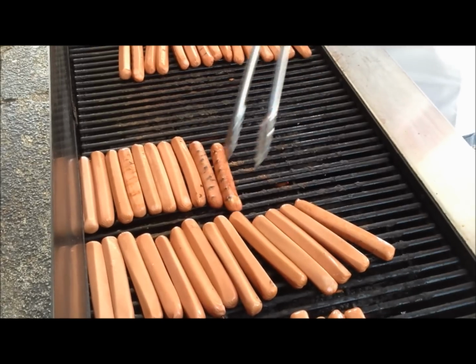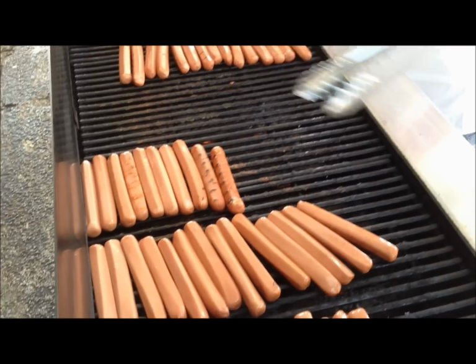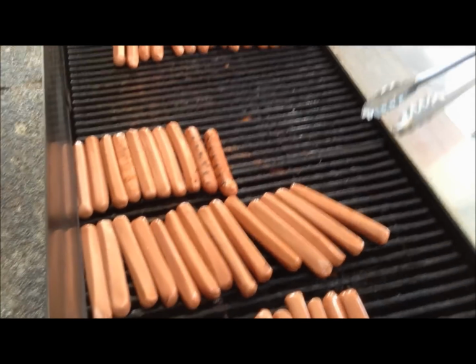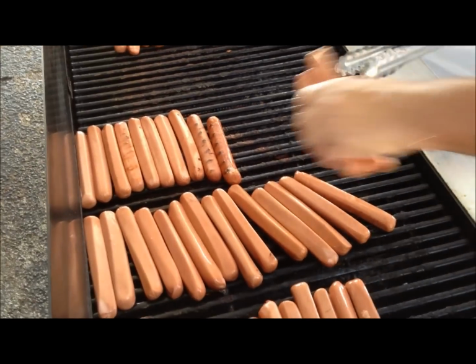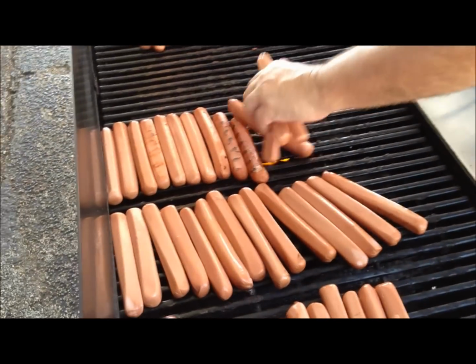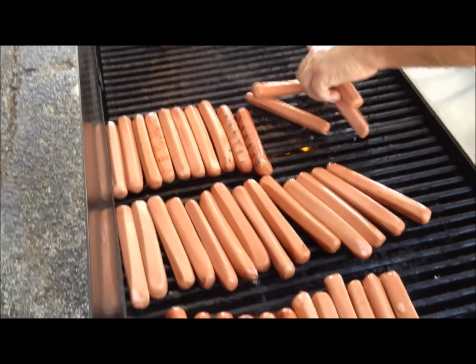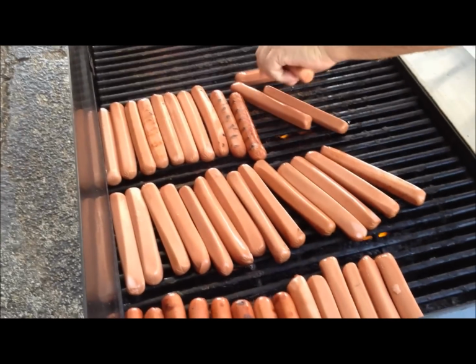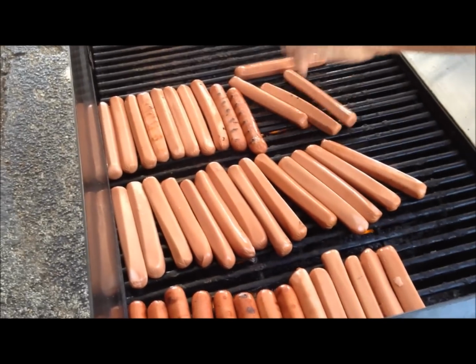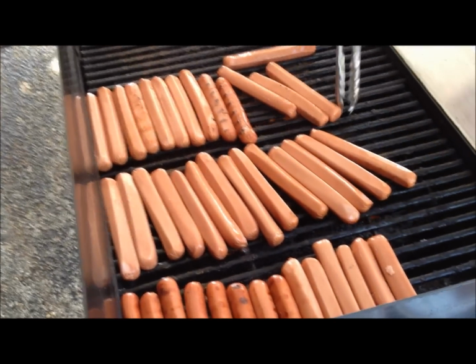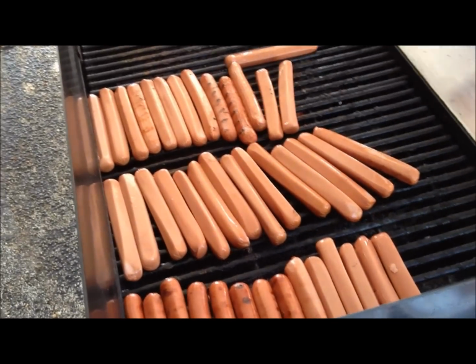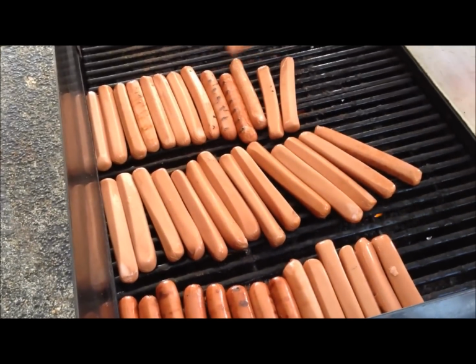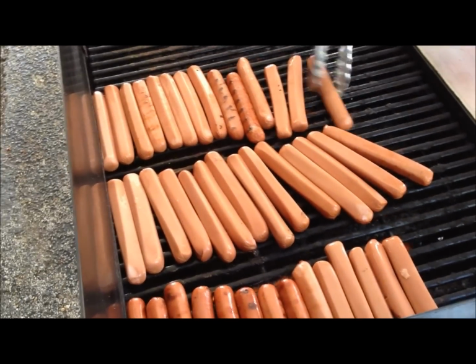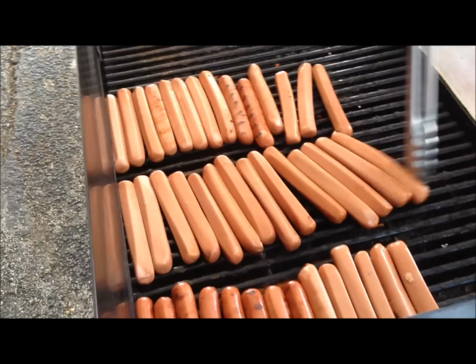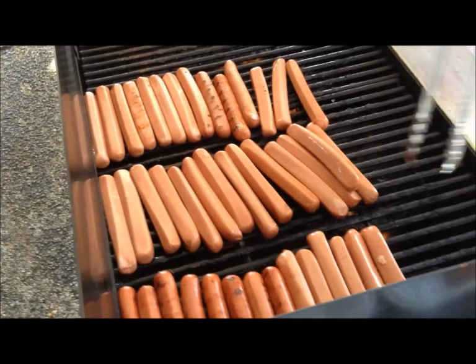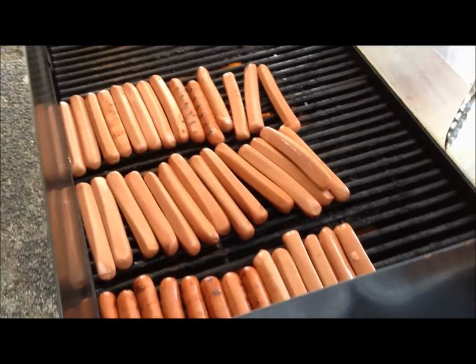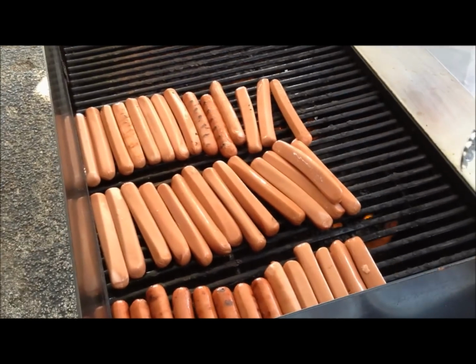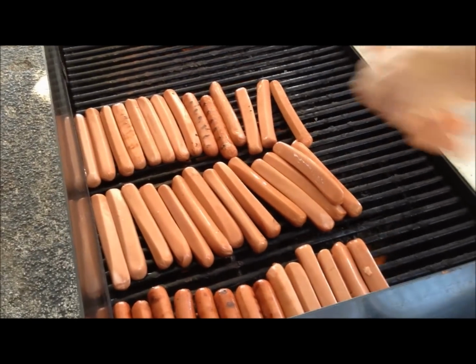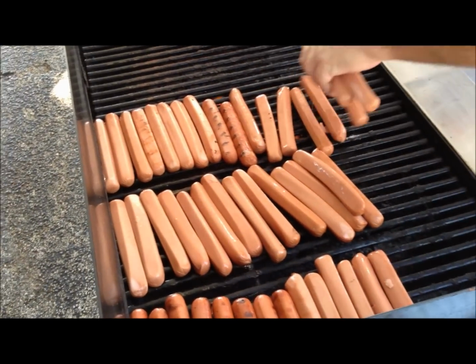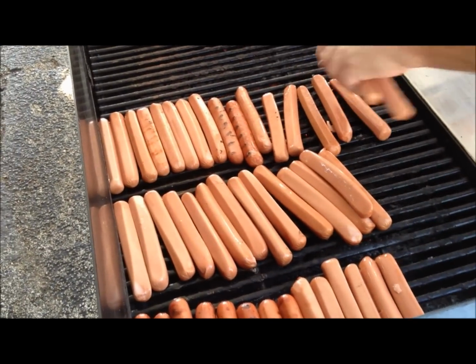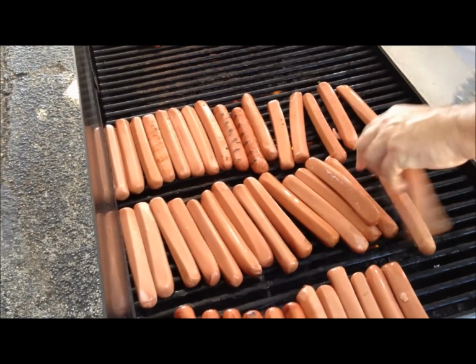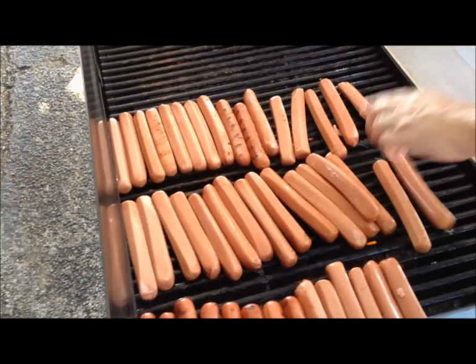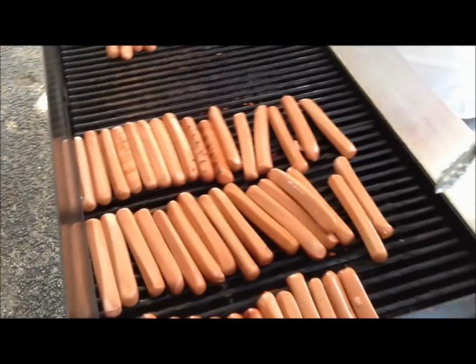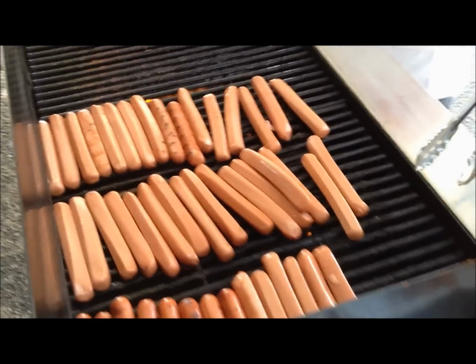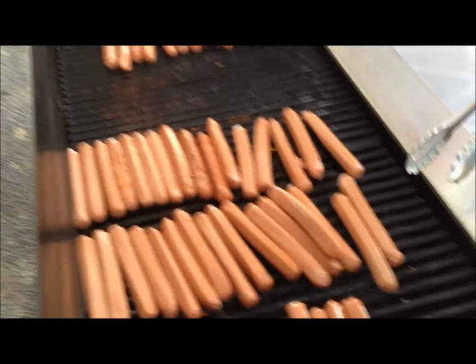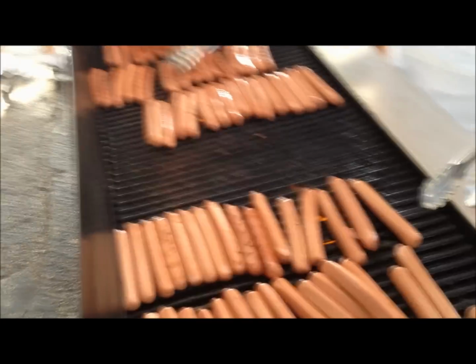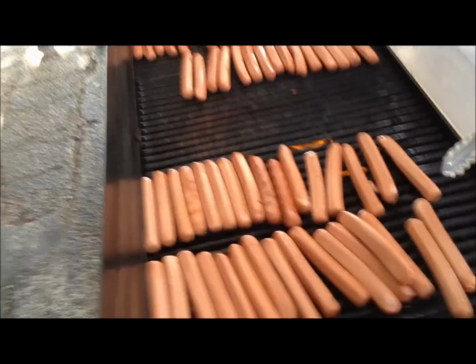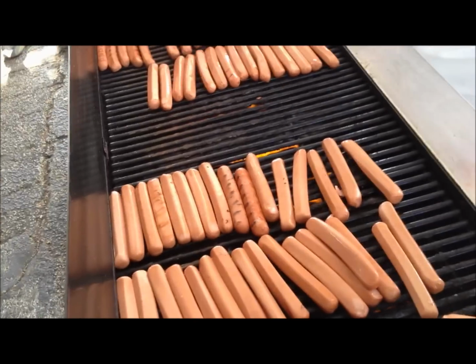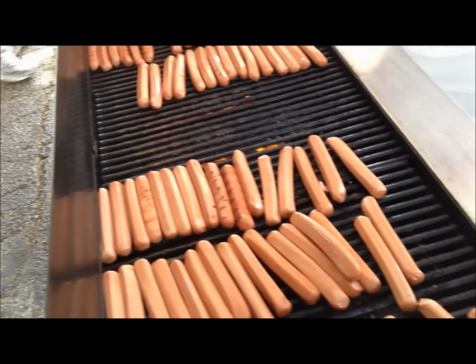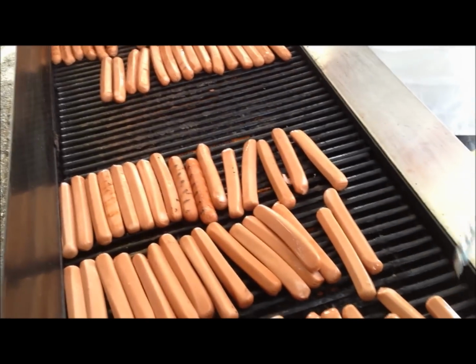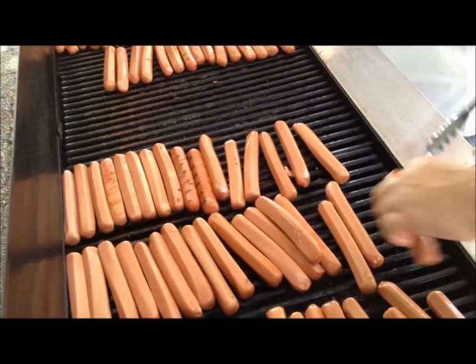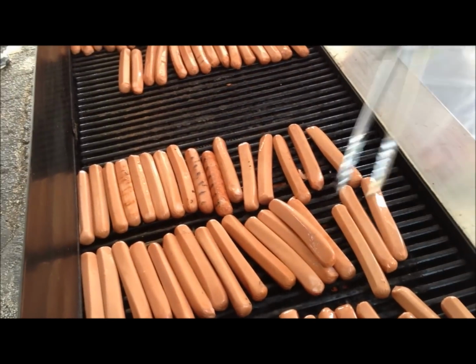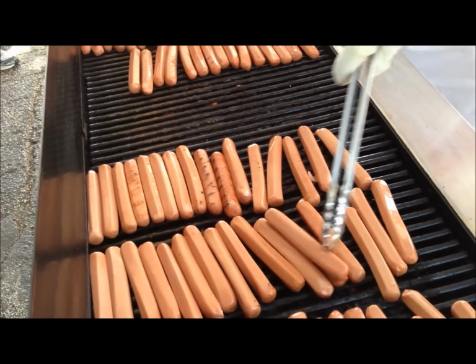I've seen some techniques where they were just turned every which way, kind of like scrambled eggs. That doesn't work as well — it's hard to turn them so that they get a nice golden brown all the way around.